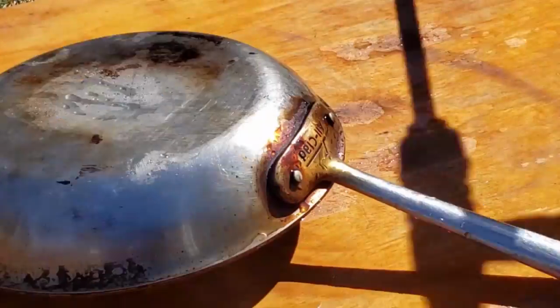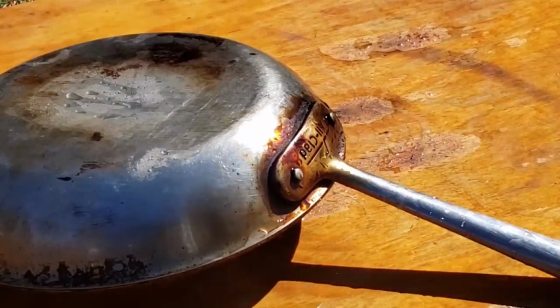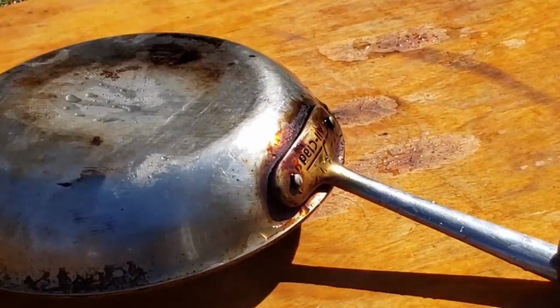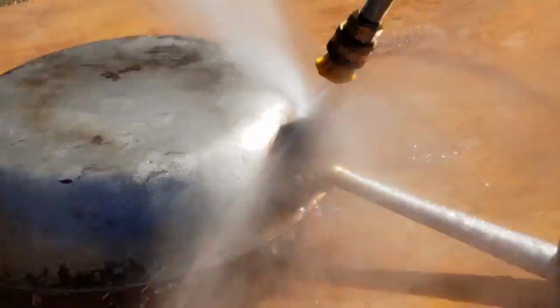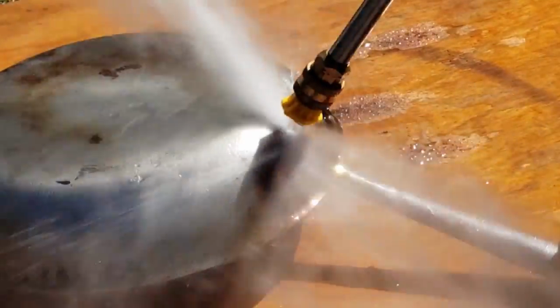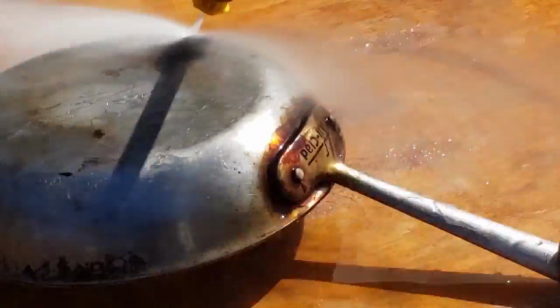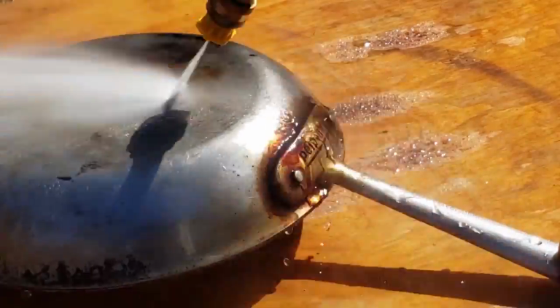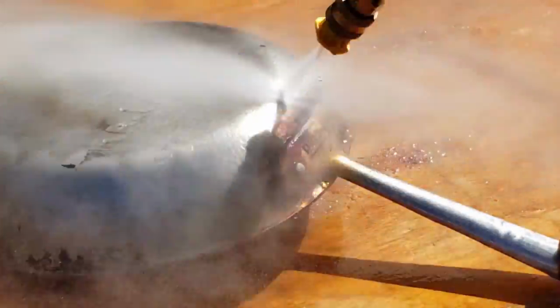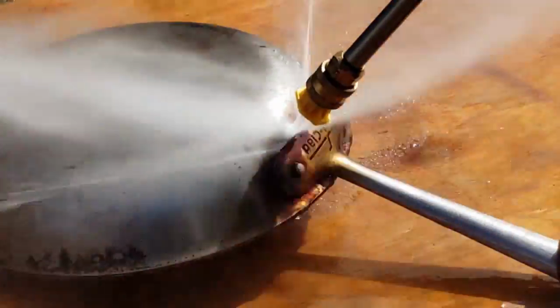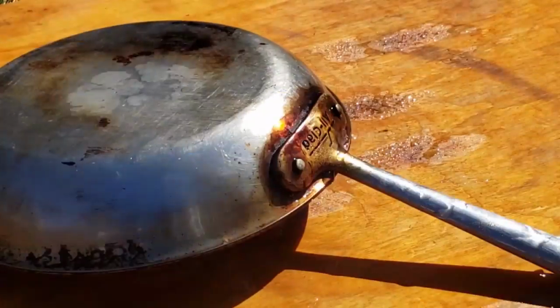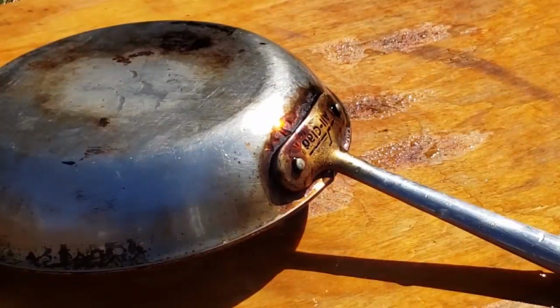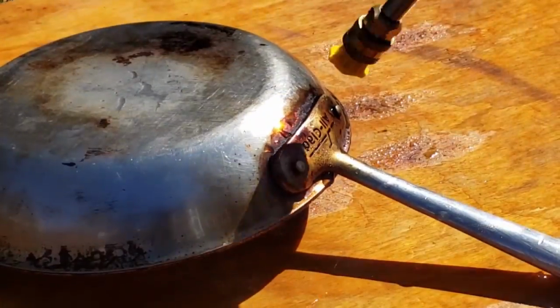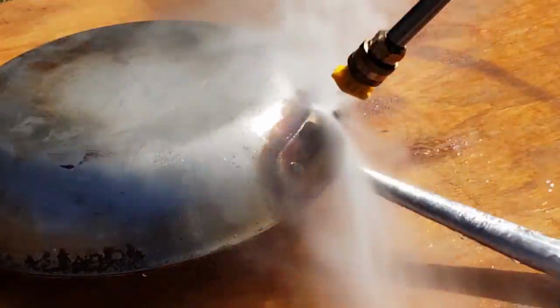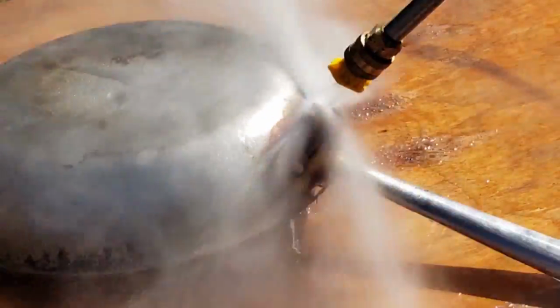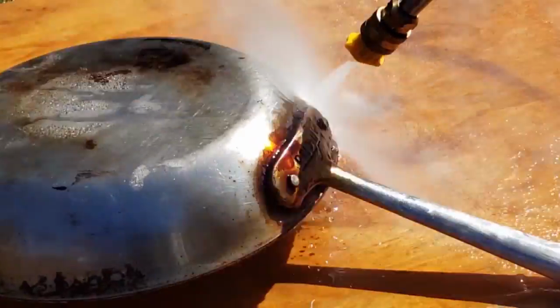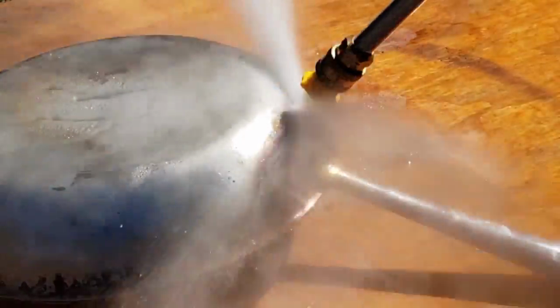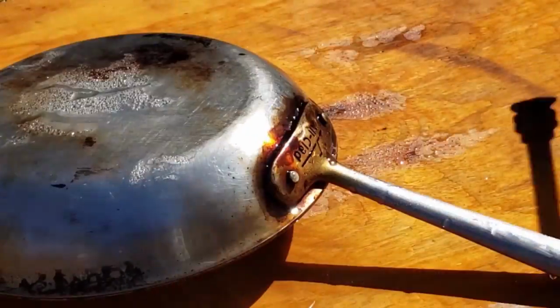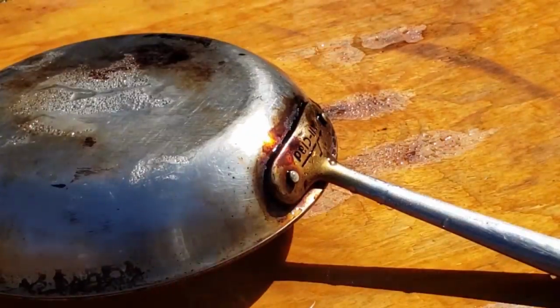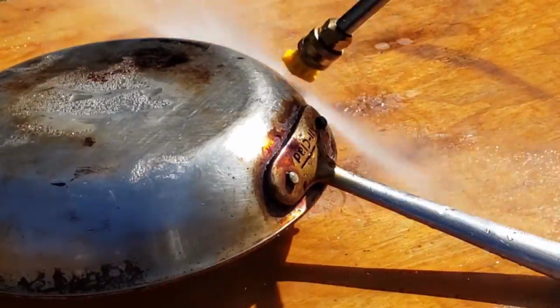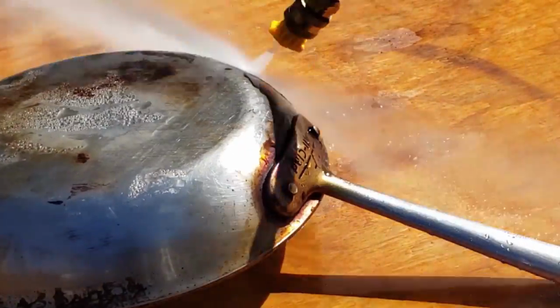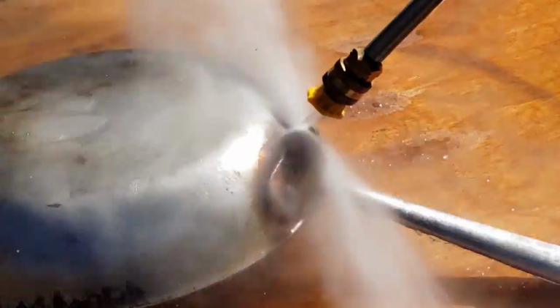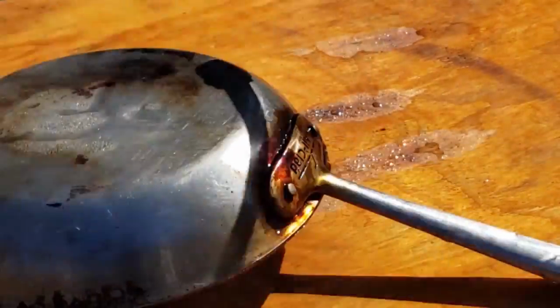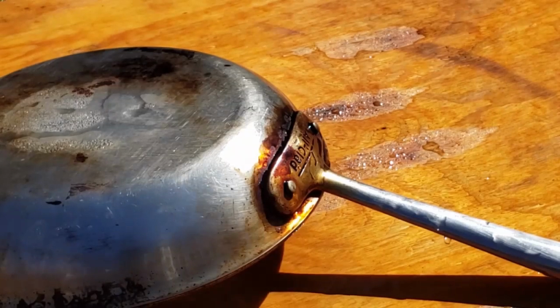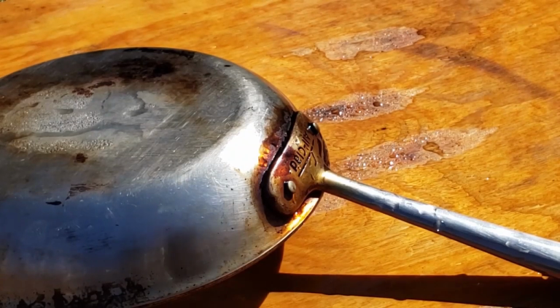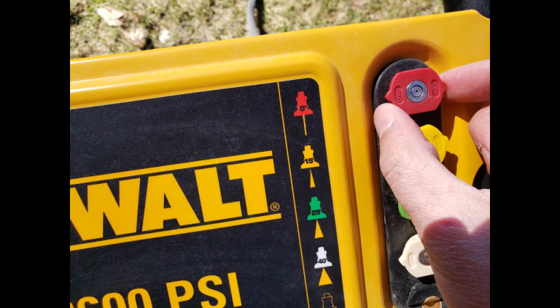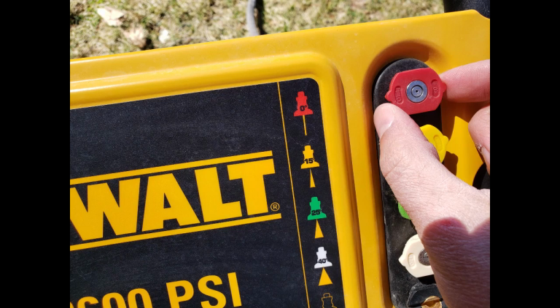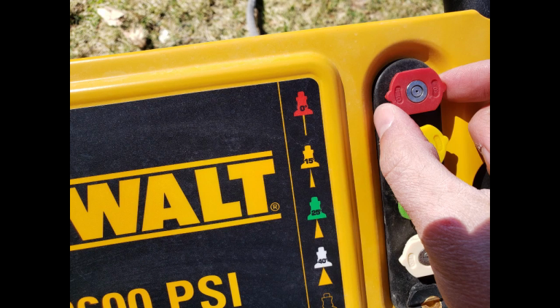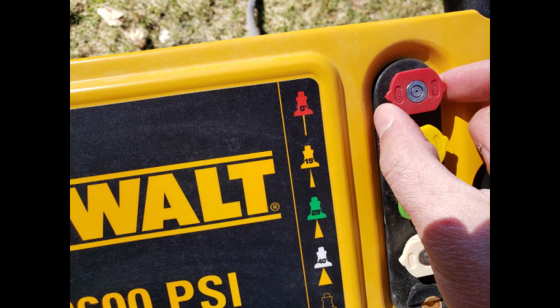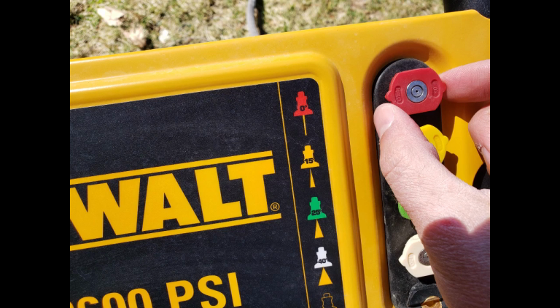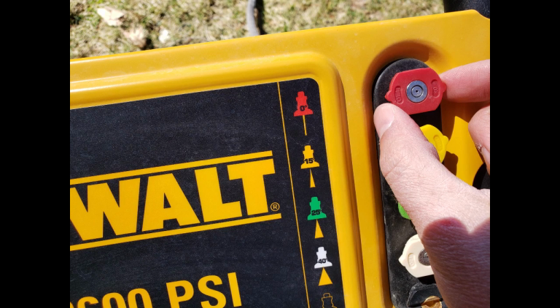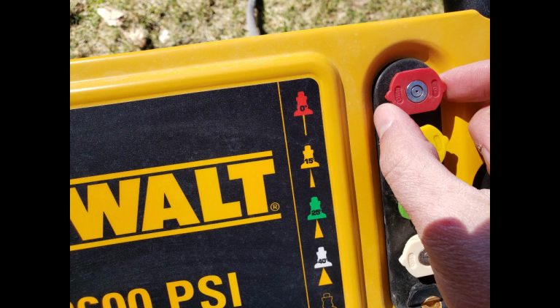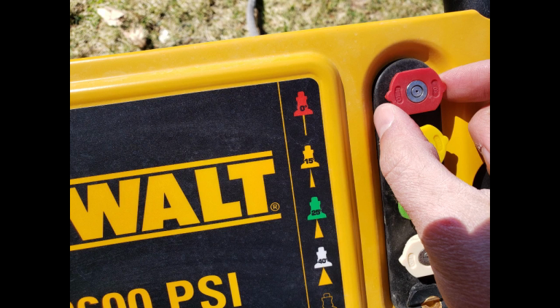The force out of the water is quite powerful, but it didn't do anything. It couldn't take off any of the grease that was baked on there. So I switched to the zero tip.